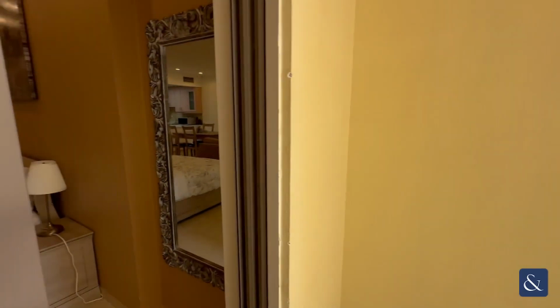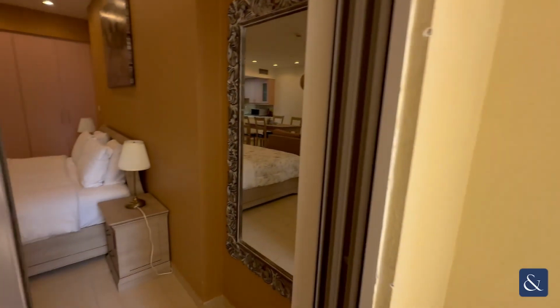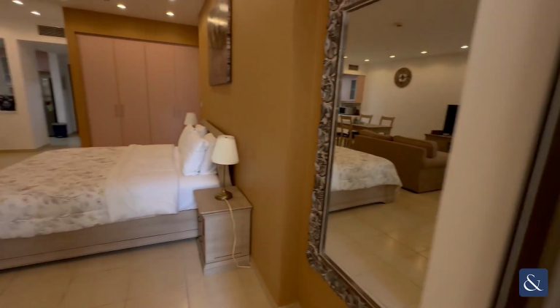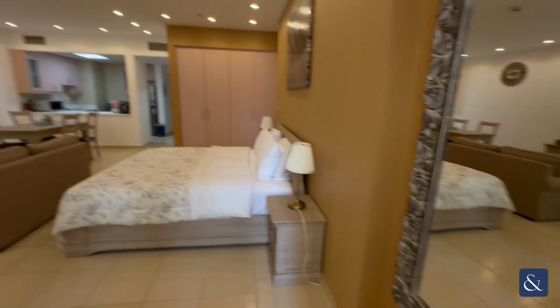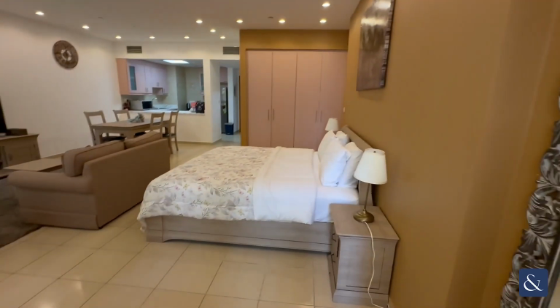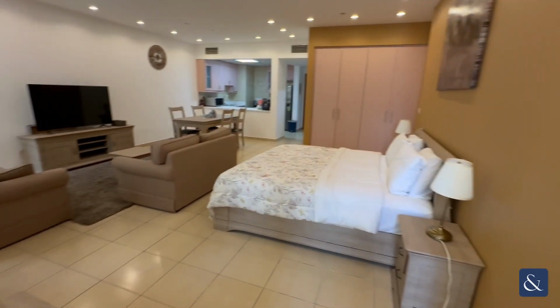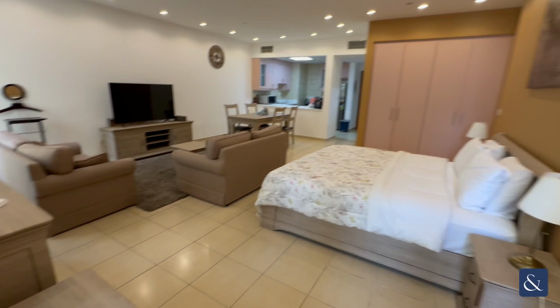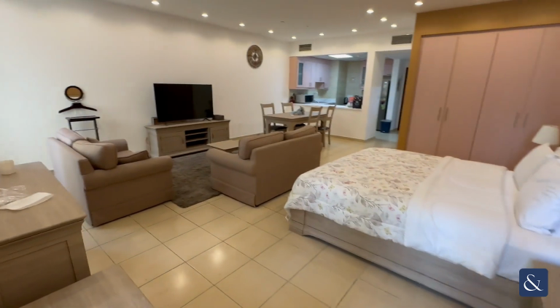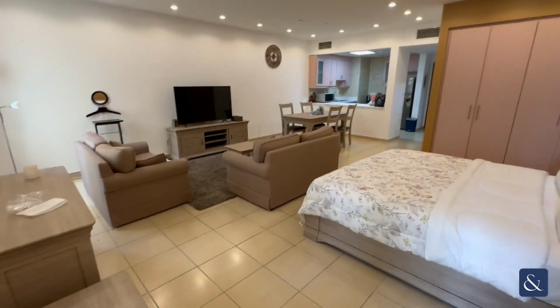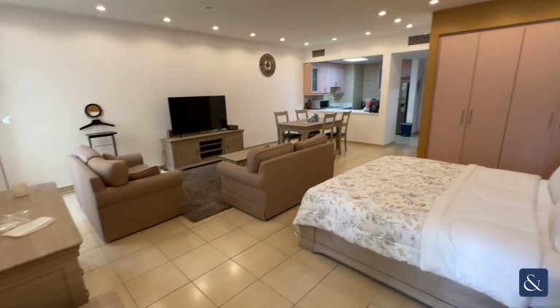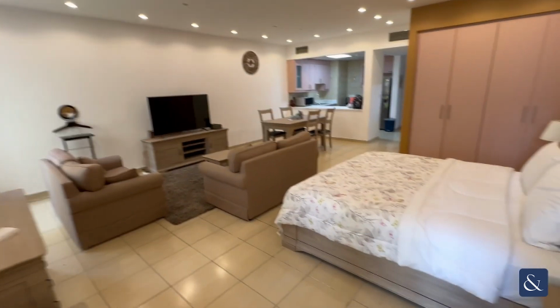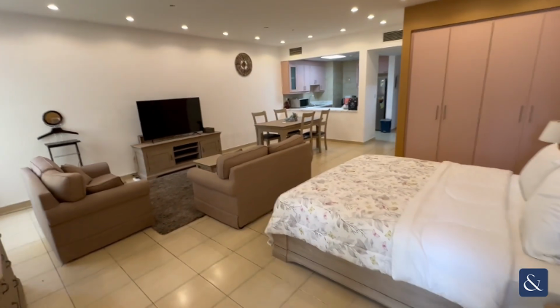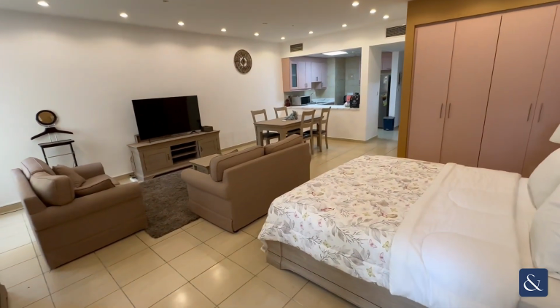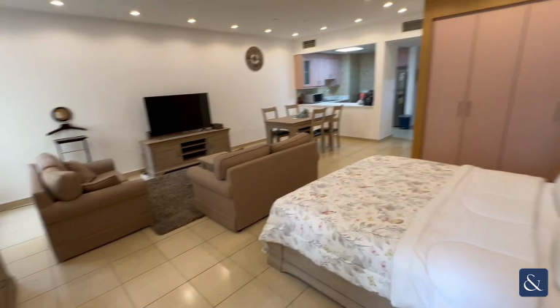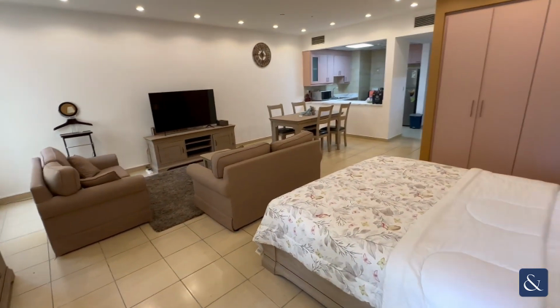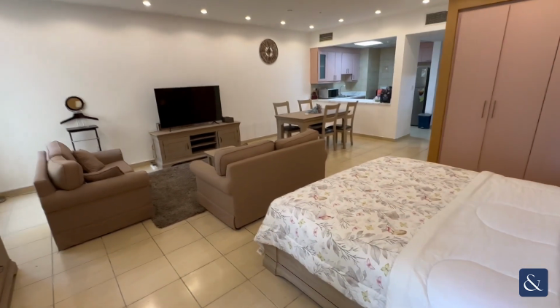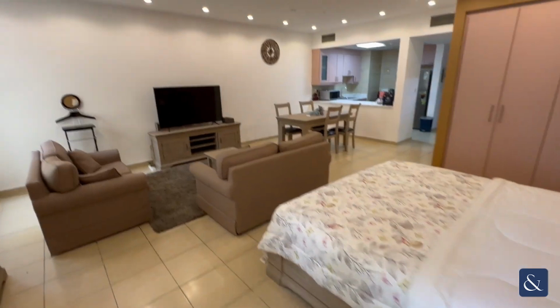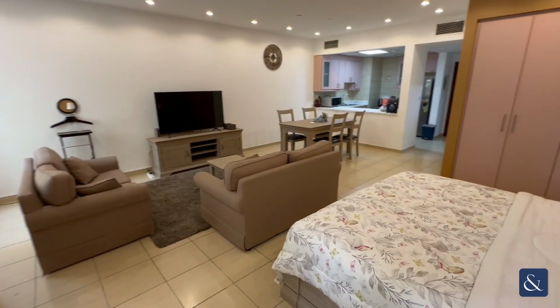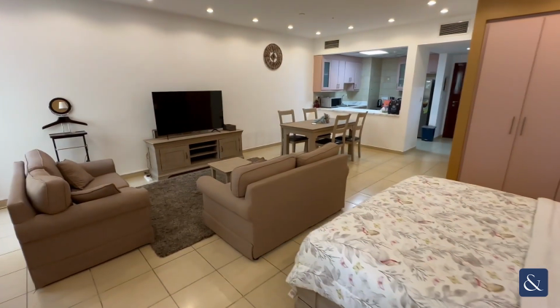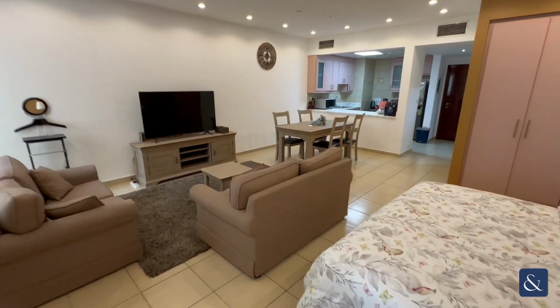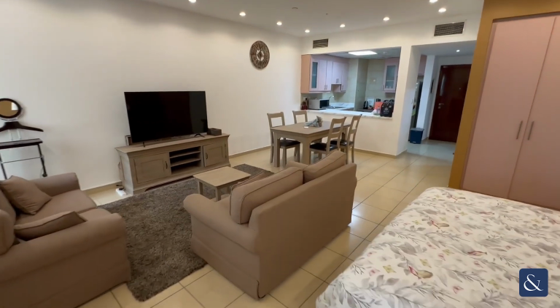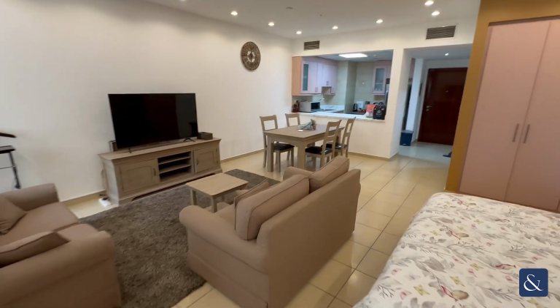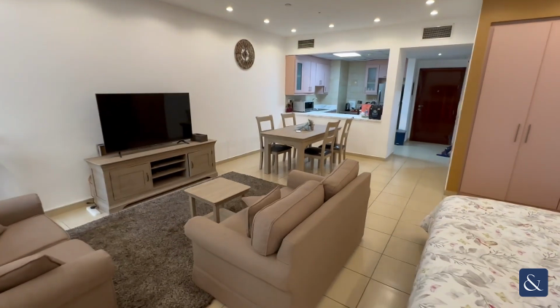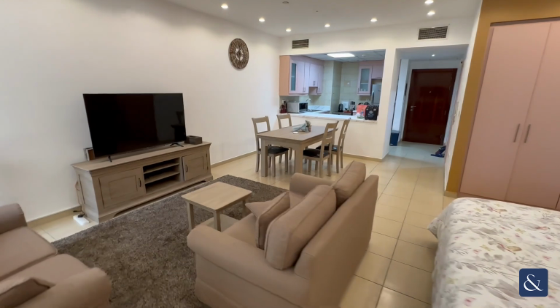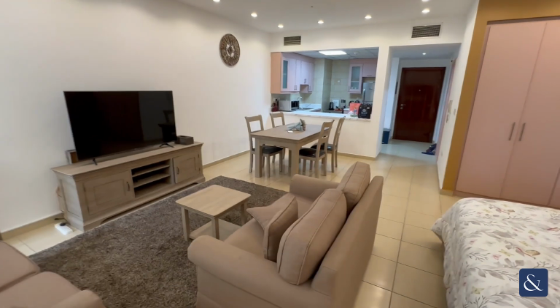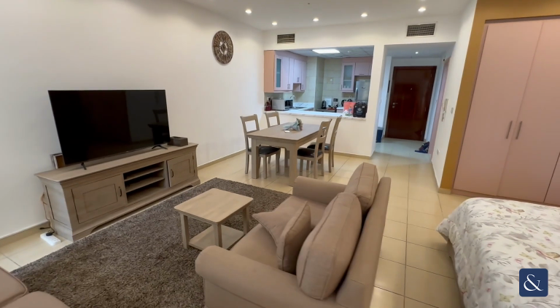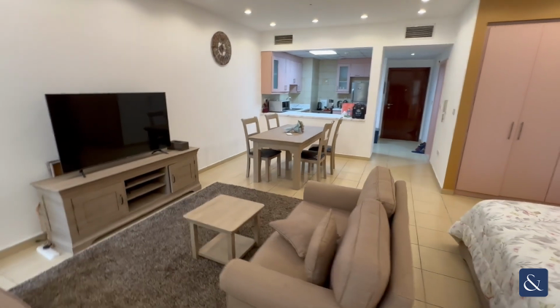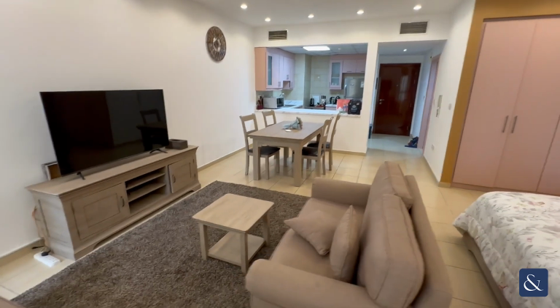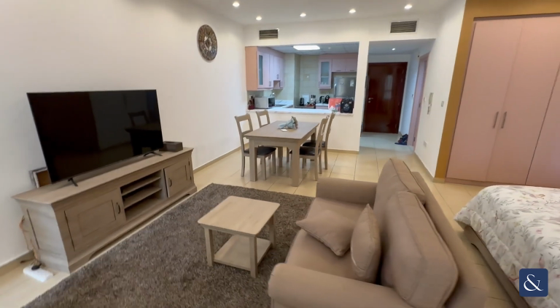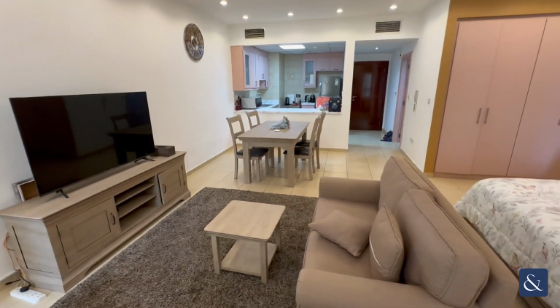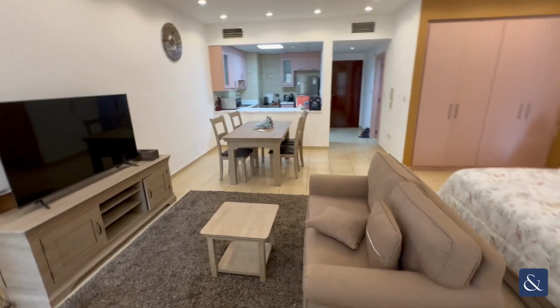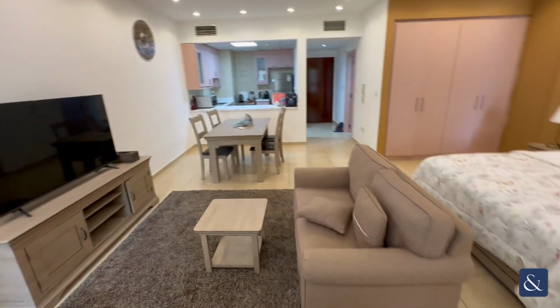So, to summarise: studio apartment, Merjan 2, JBR, vacant on transfer, fully furnished, 712 square feet, and one allocated parking space.